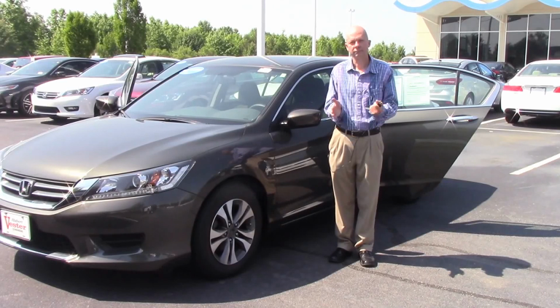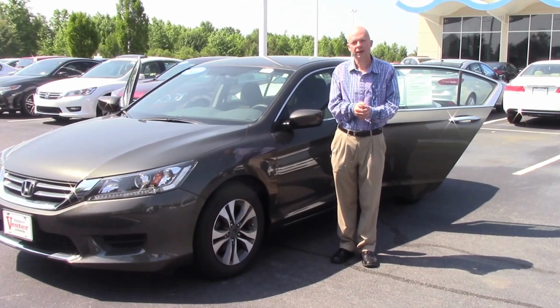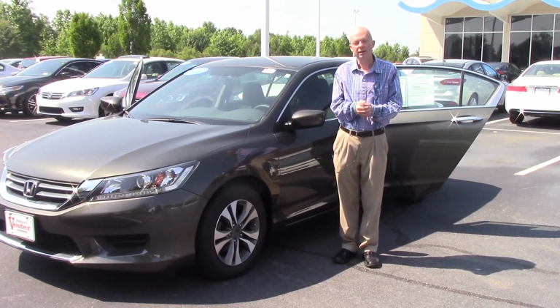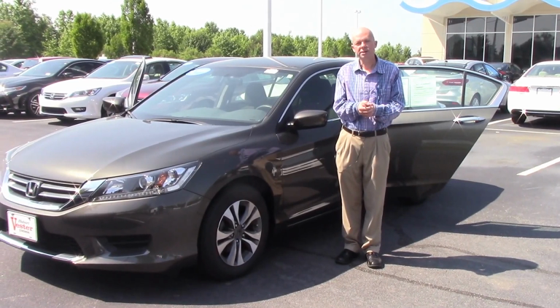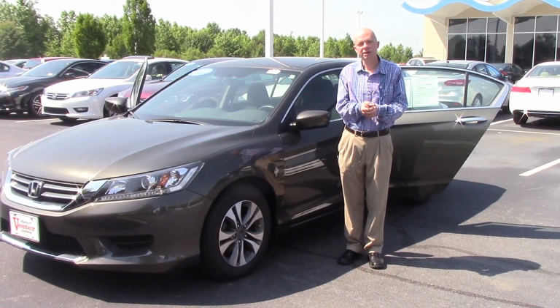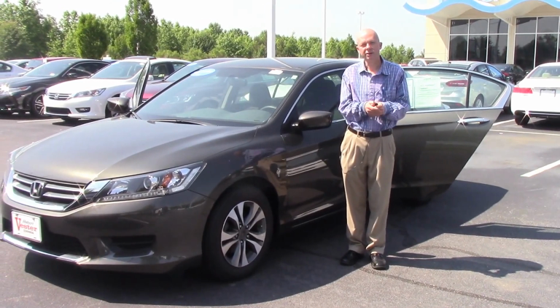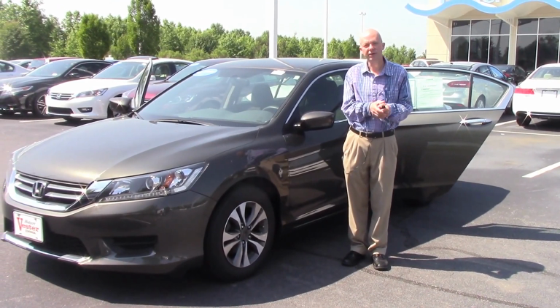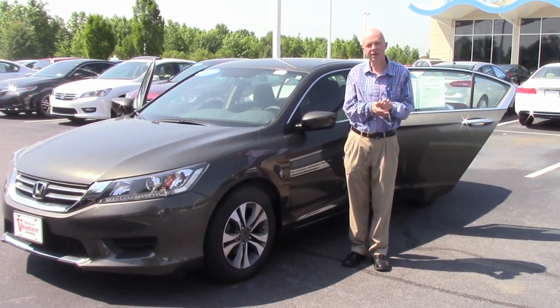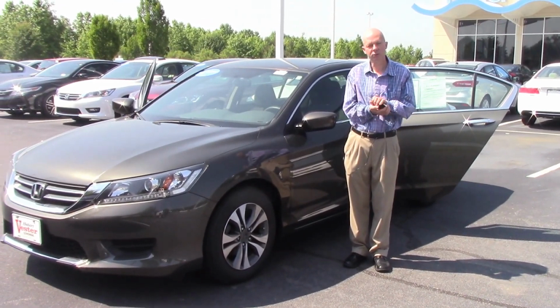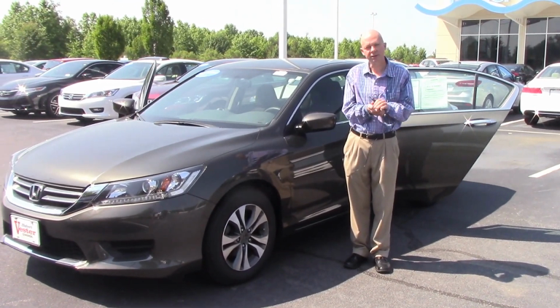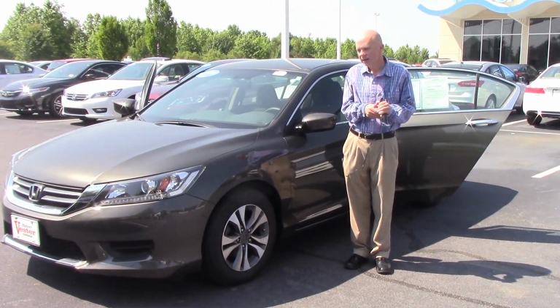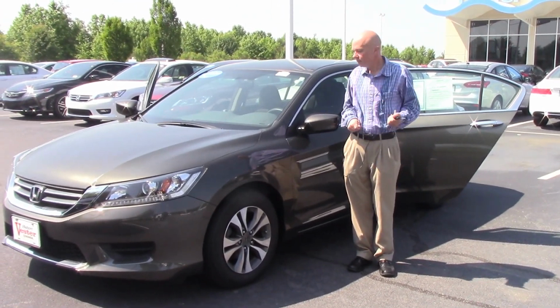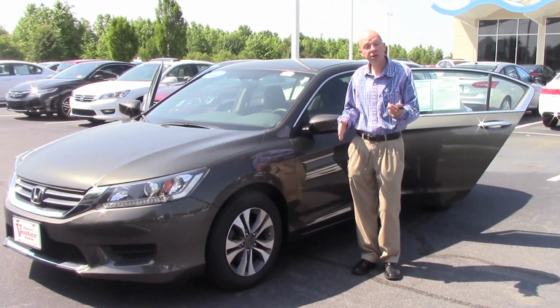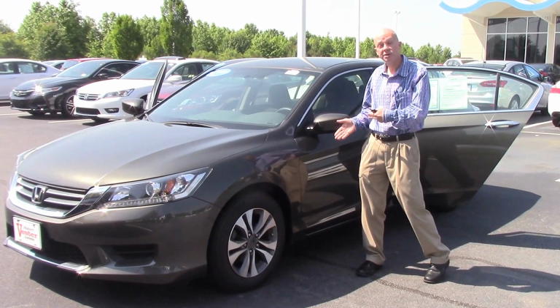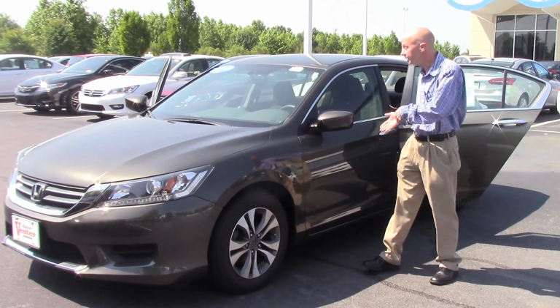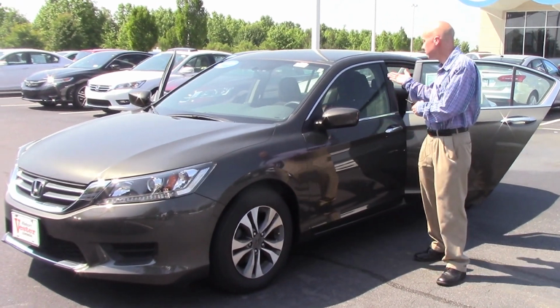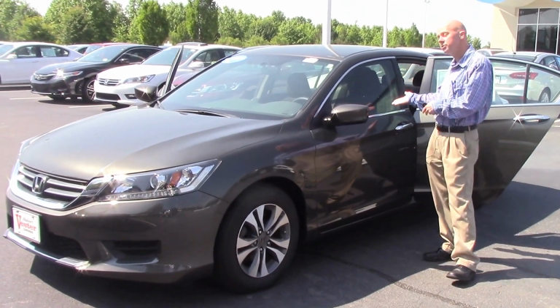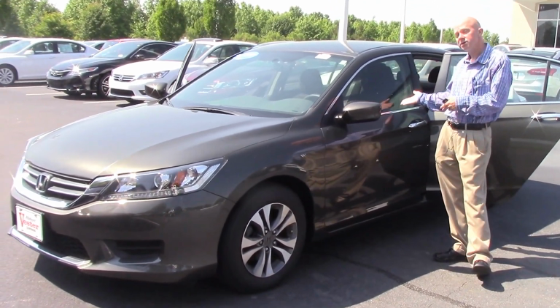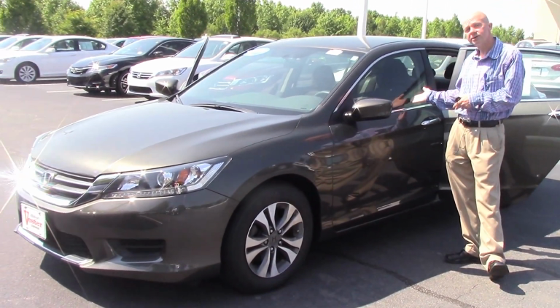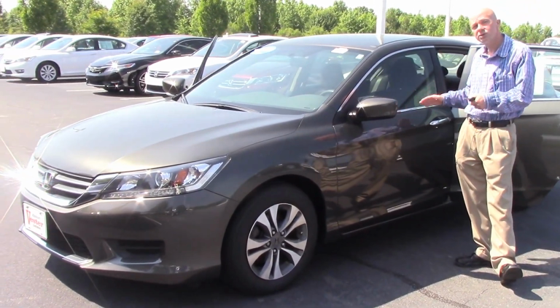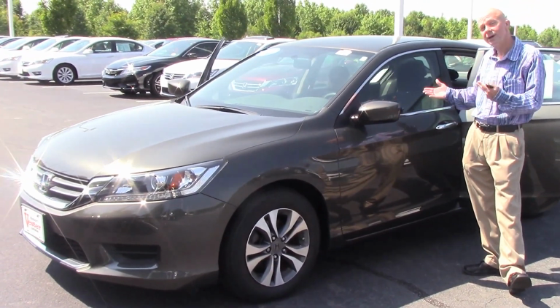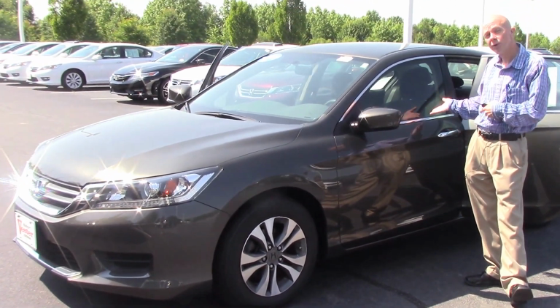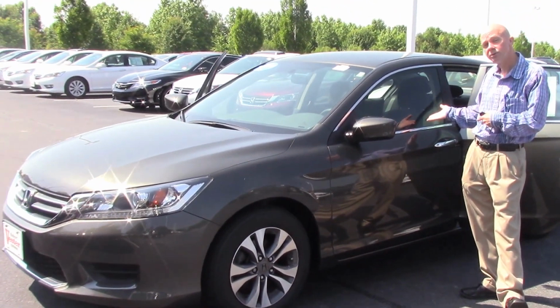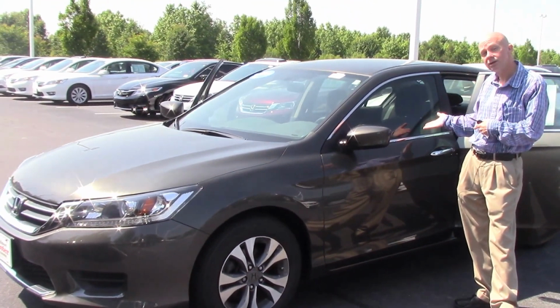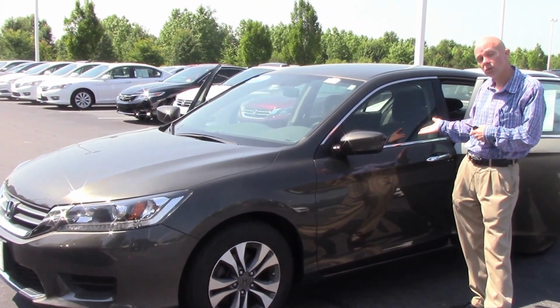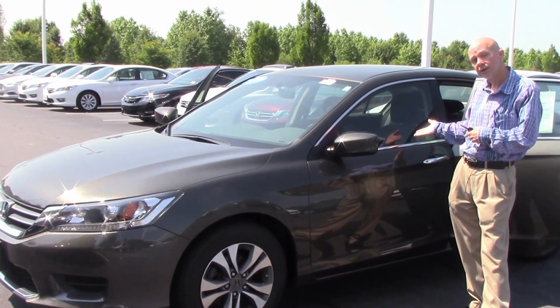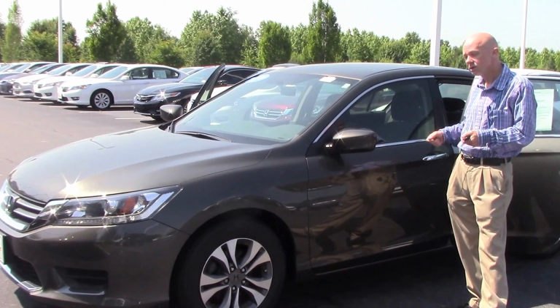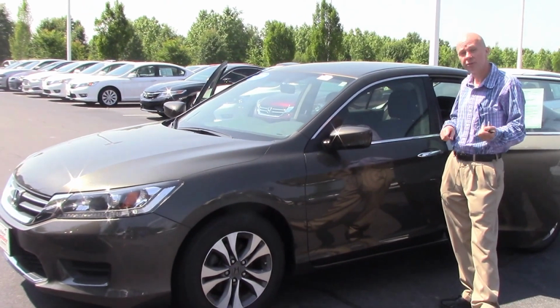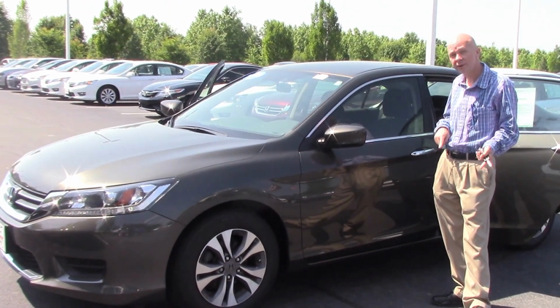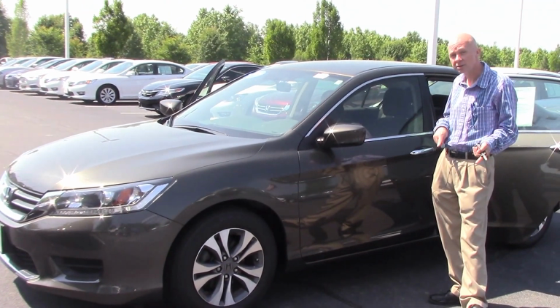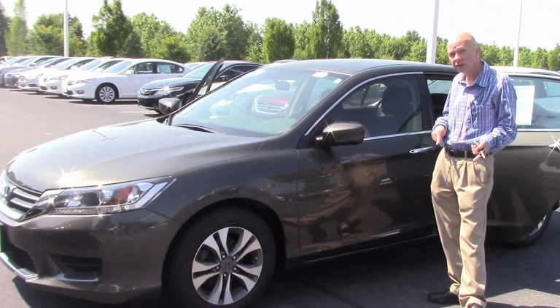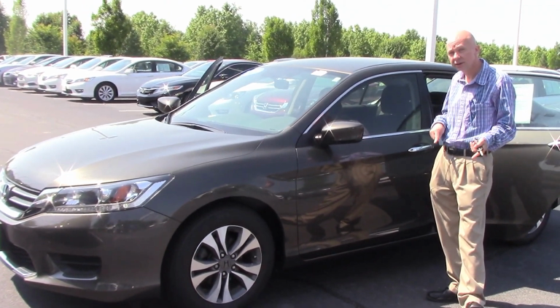Hi, this is John at Hubert Vester Honda in Wilson, and I'm here to show you today this 2013 certified pre-owned Honda Accord. It's only got 33,000 miles on it.